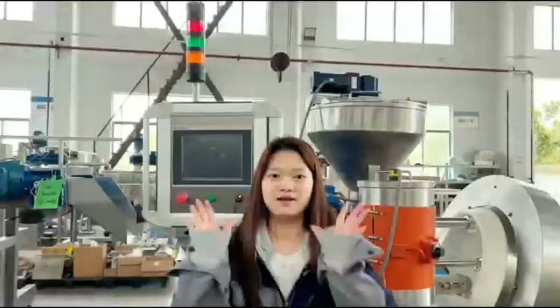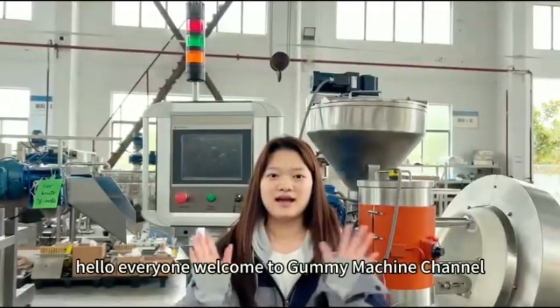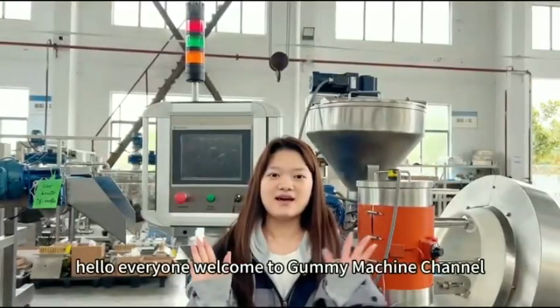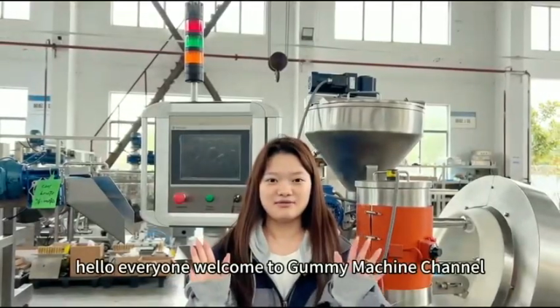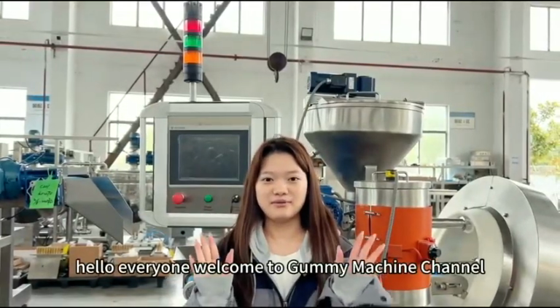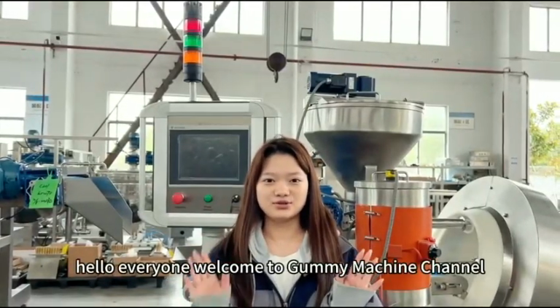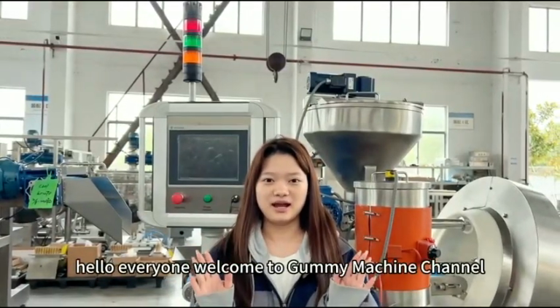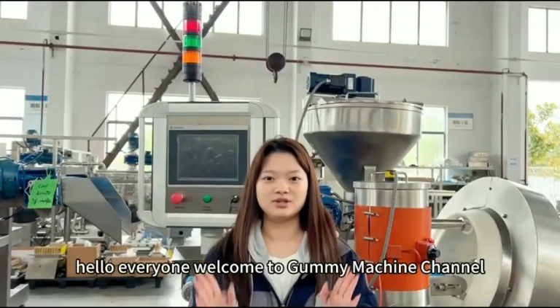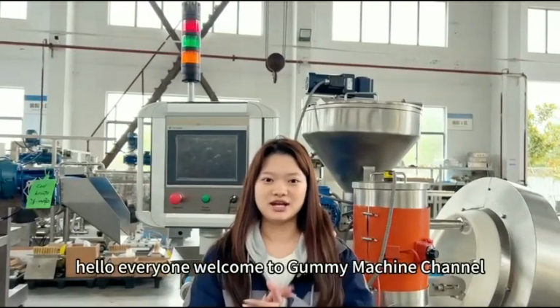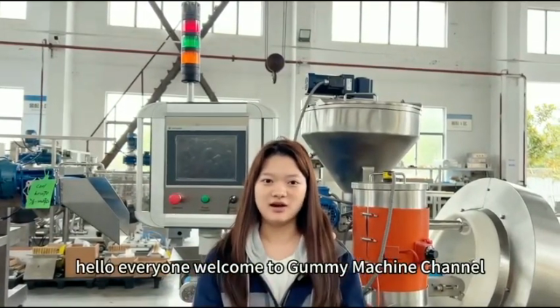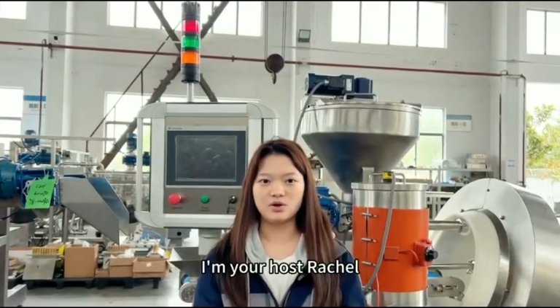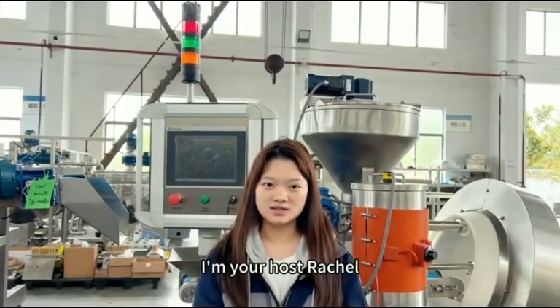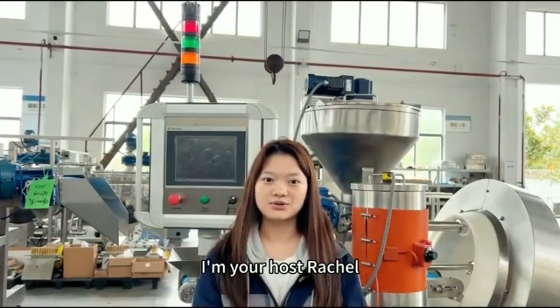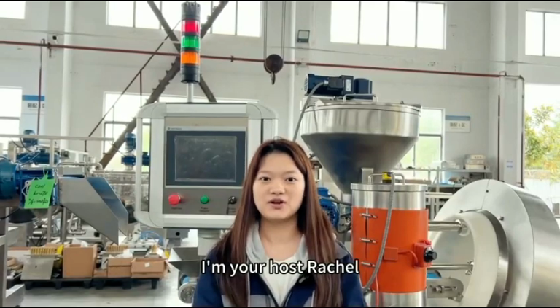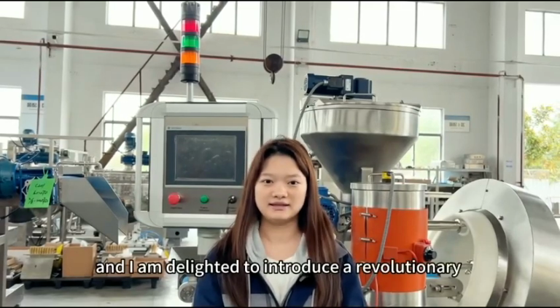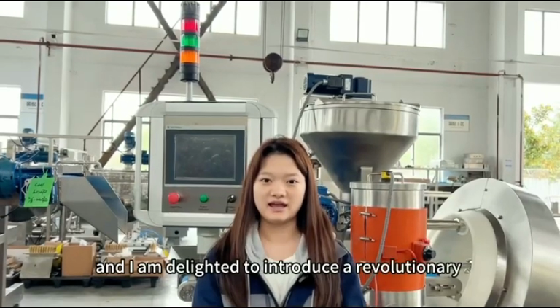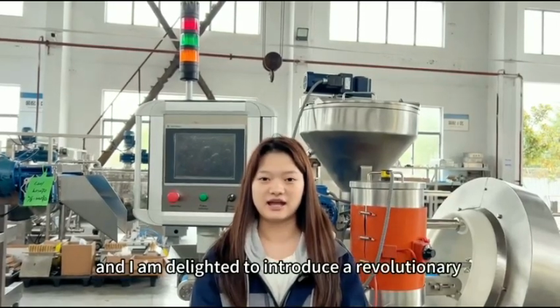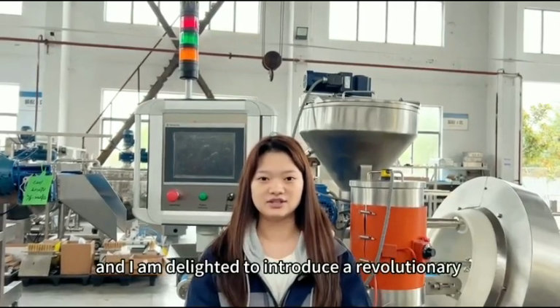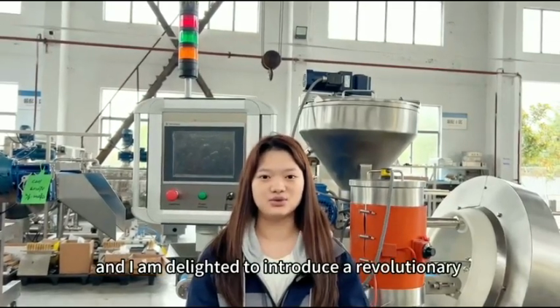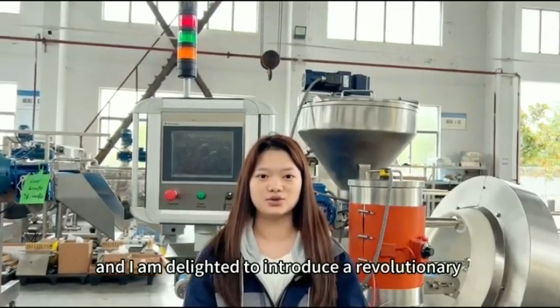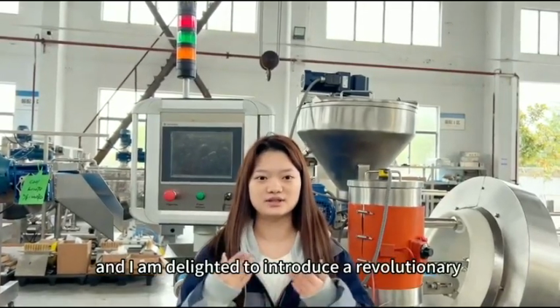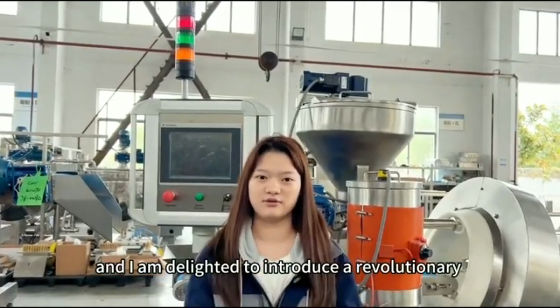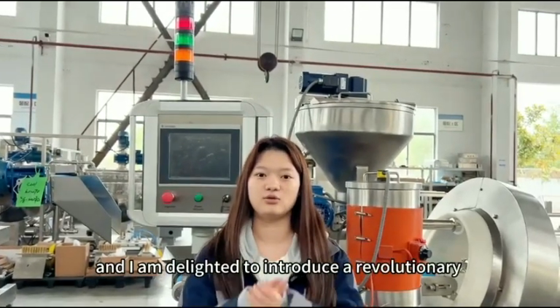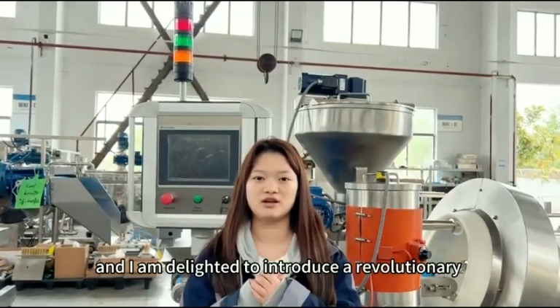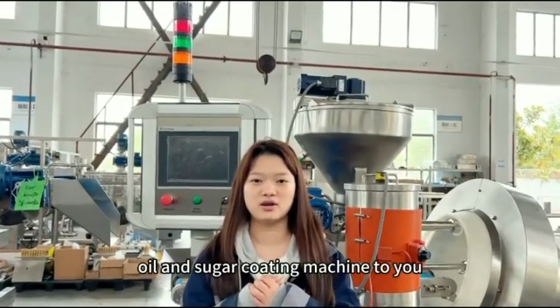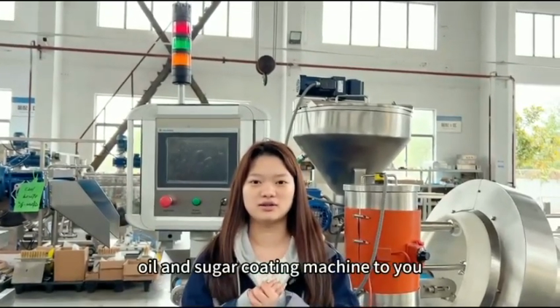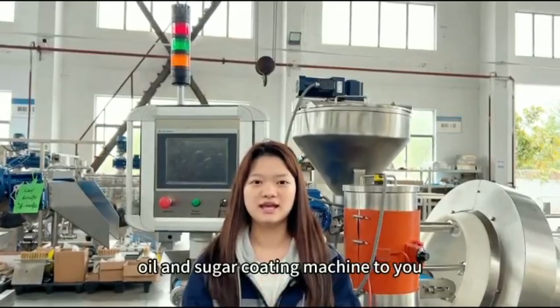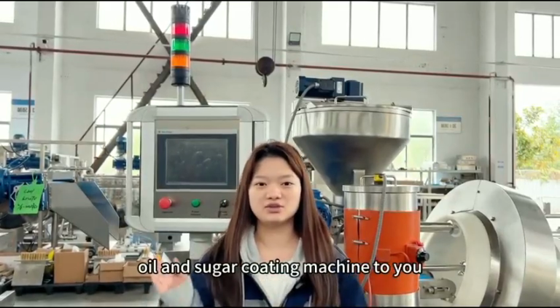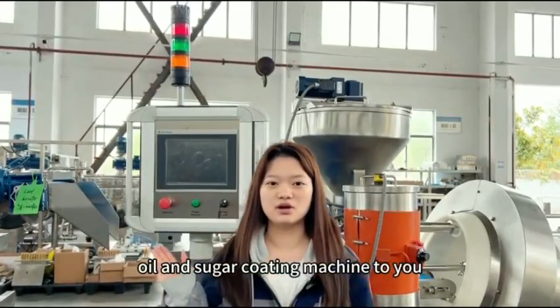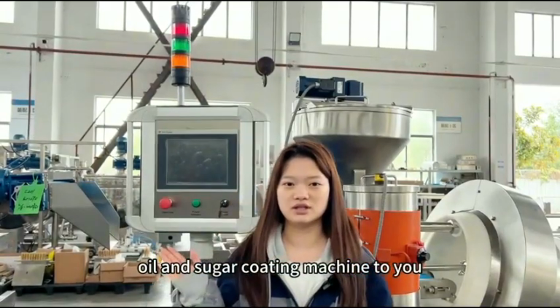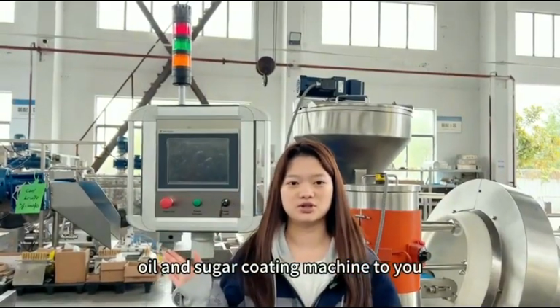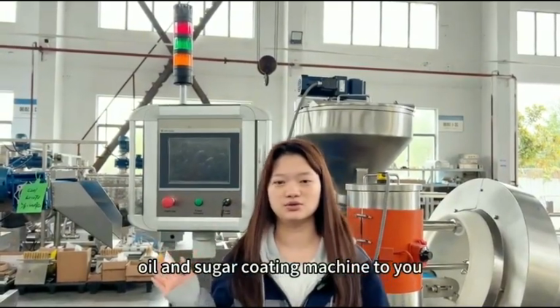Hello everyone, welcome to Gummy Machine channel. I'm your host Rachel and I am delighted to introduce a revolutionary oil coating and sugar coating machine to you.